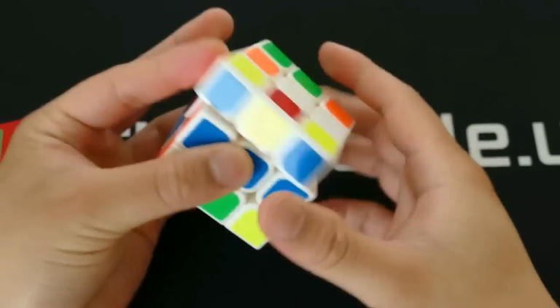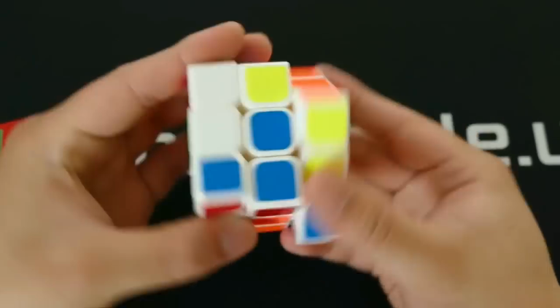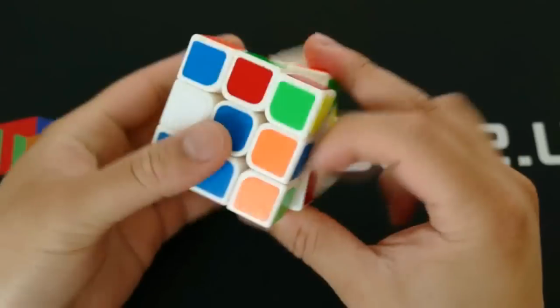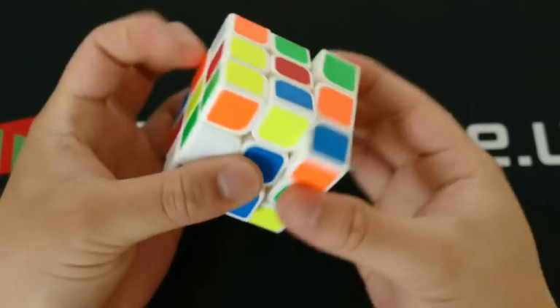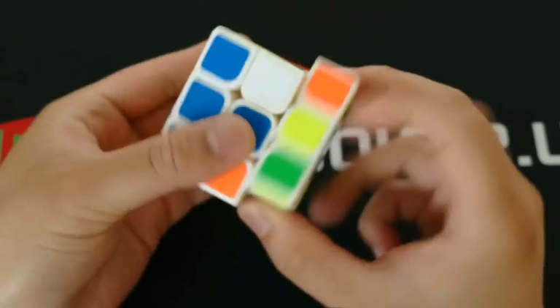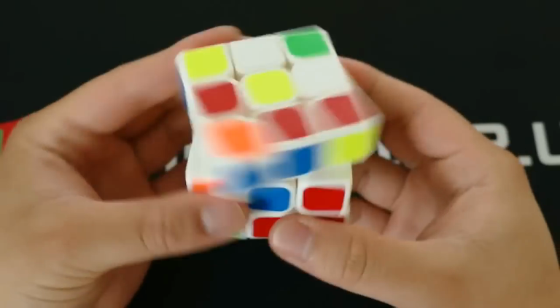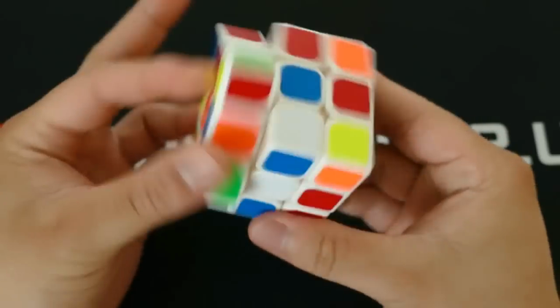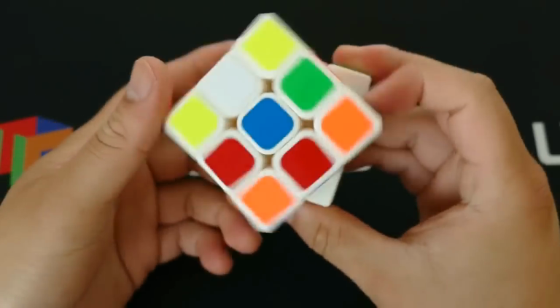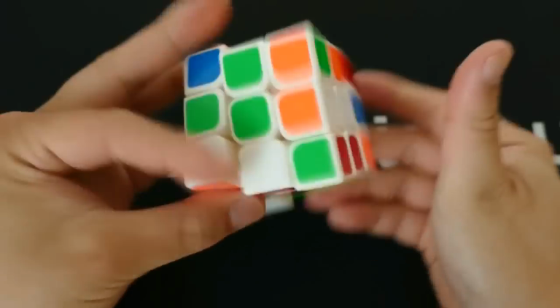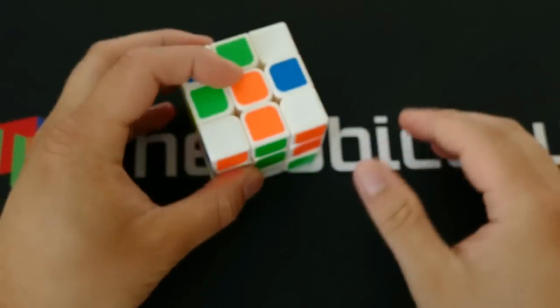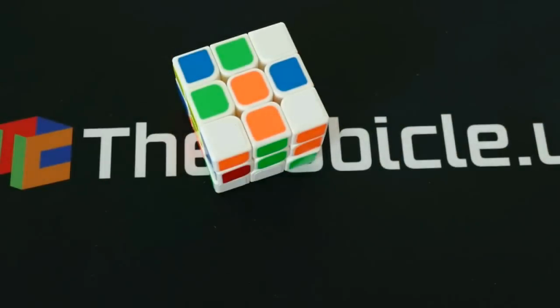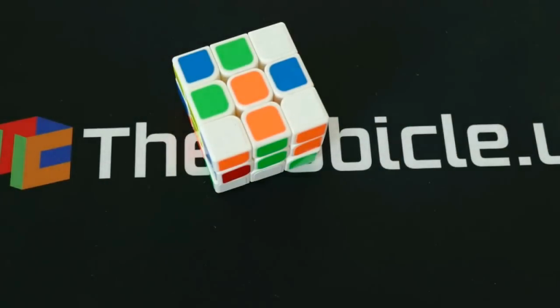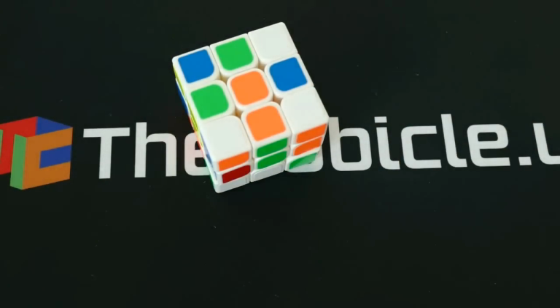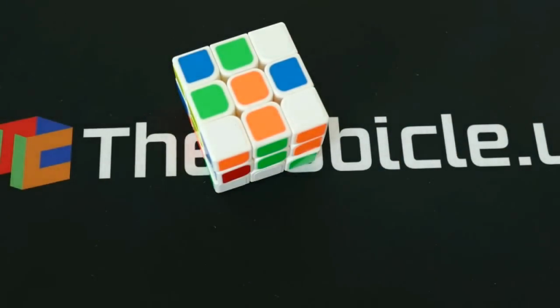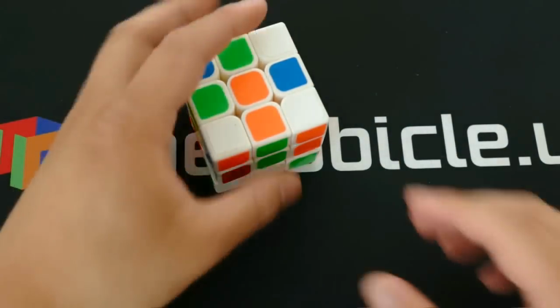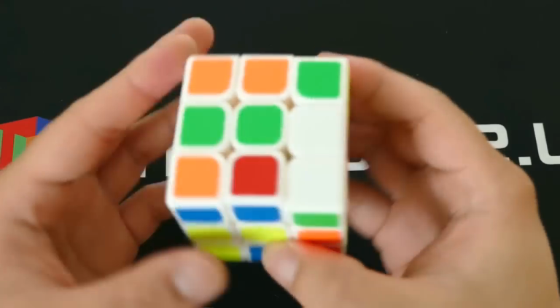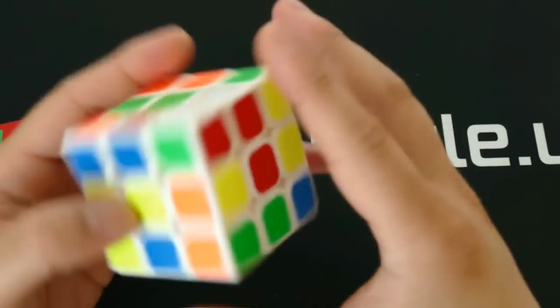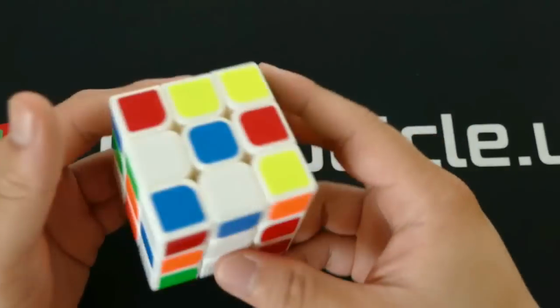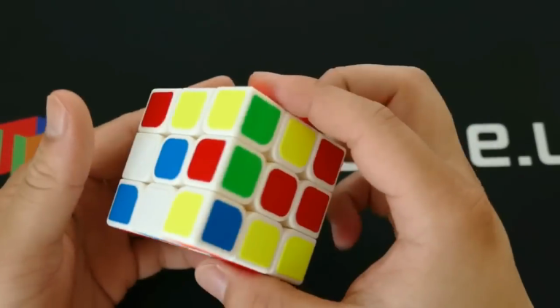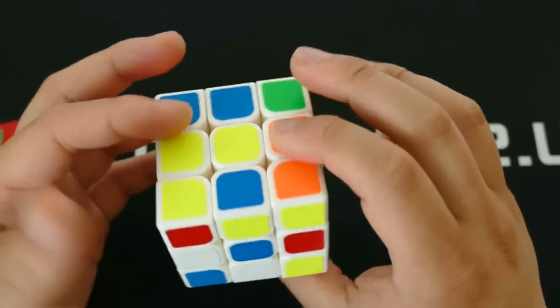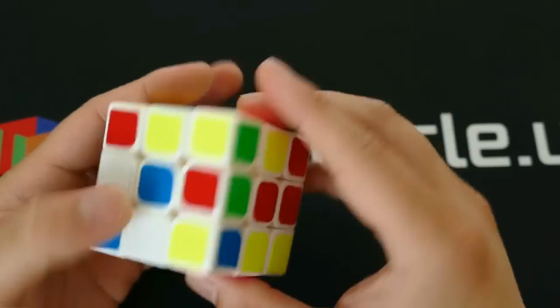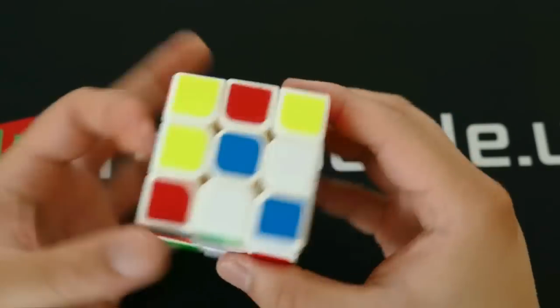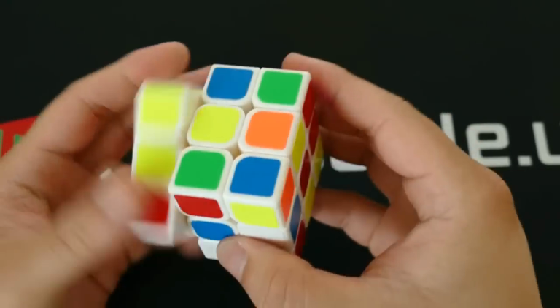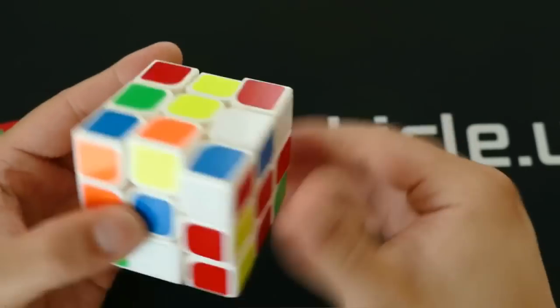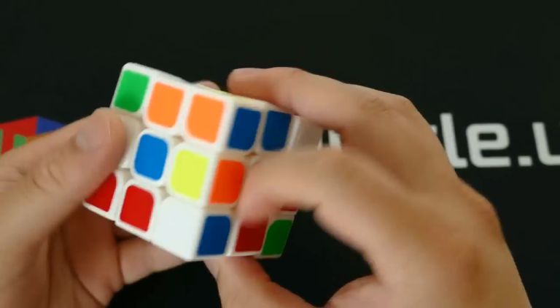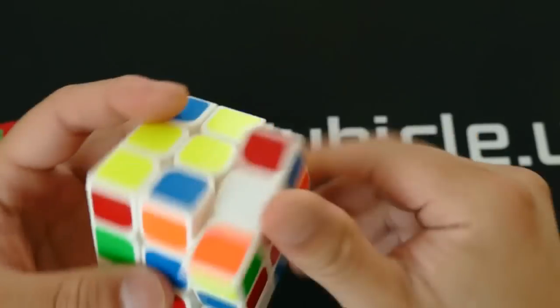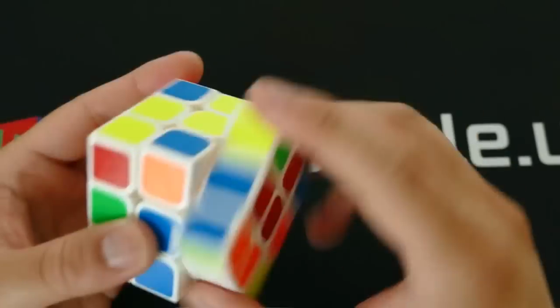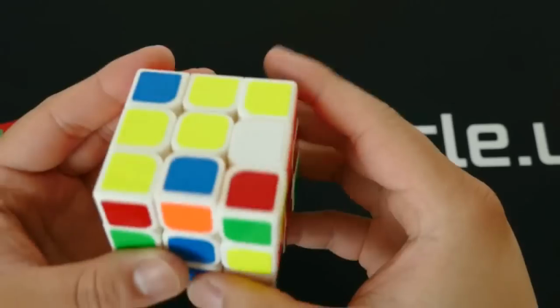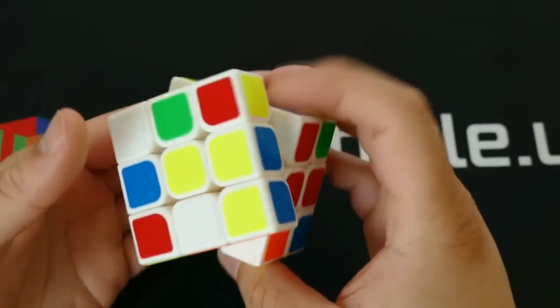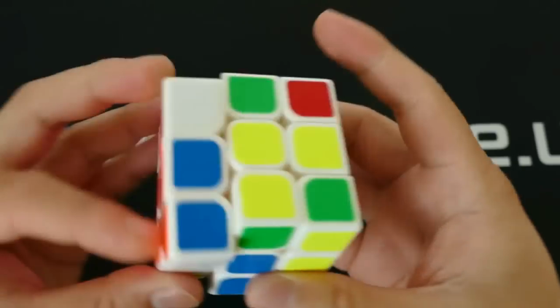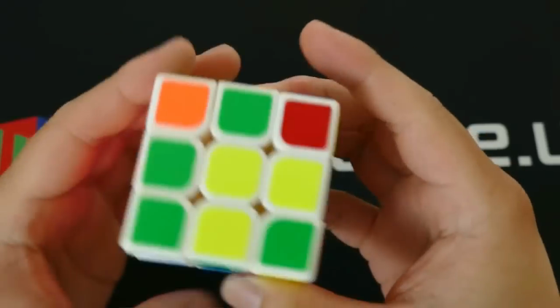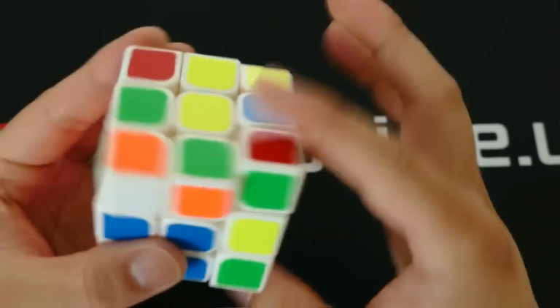With this cube, YJ has created a new standard for entry-level cubes. This cube is especially great for beginners, bulk buyers like clubs, and also modders. With a $4 price tag, the Guanlong has certainly exceeded expectations for performance.